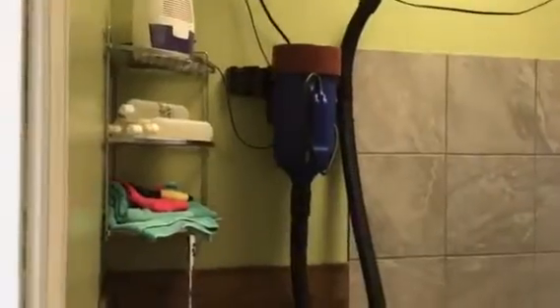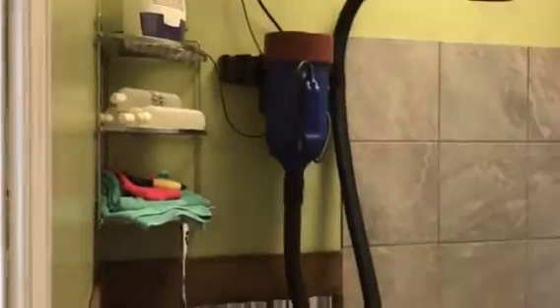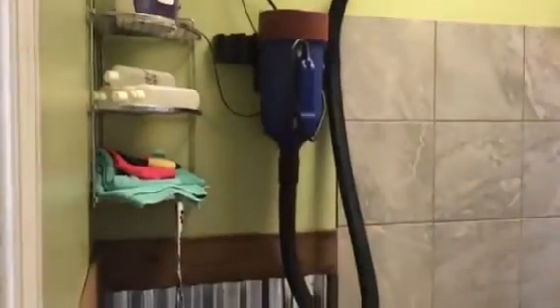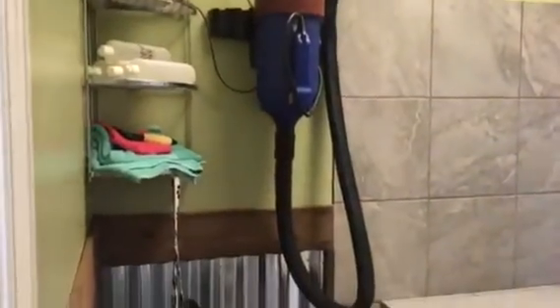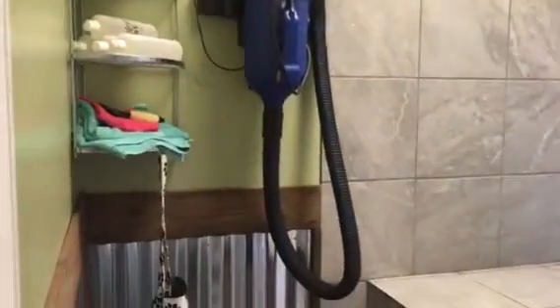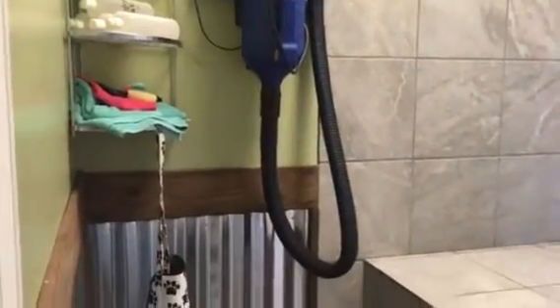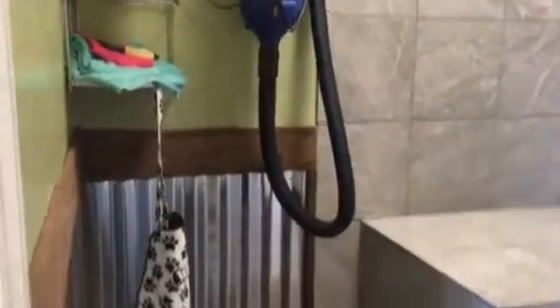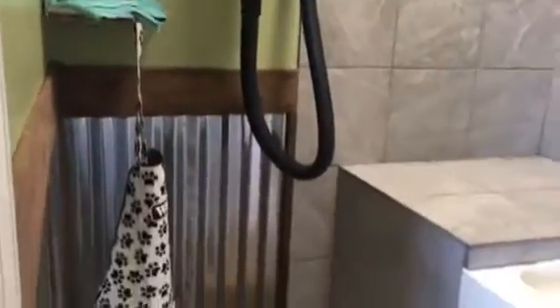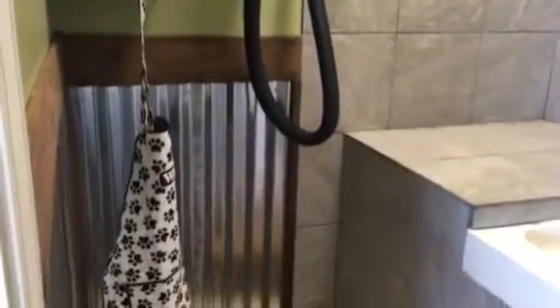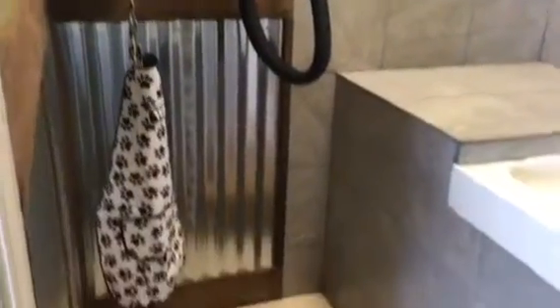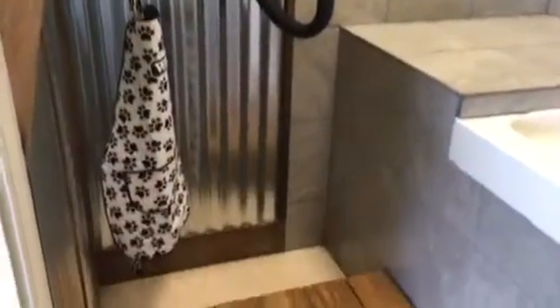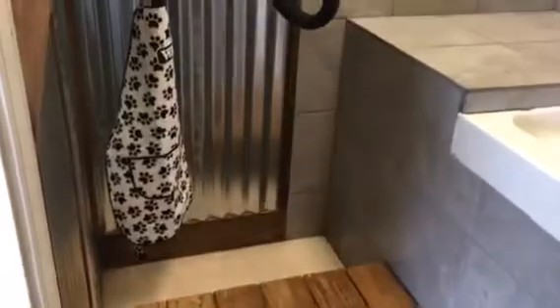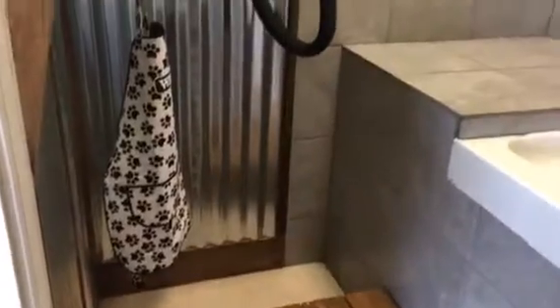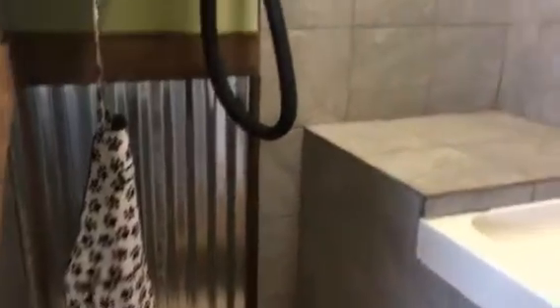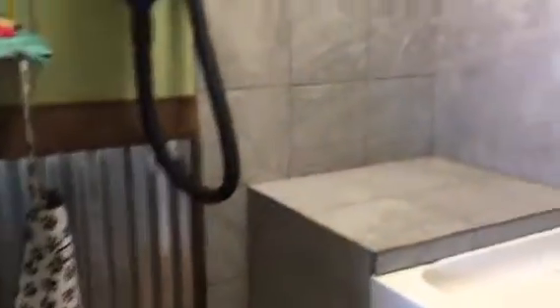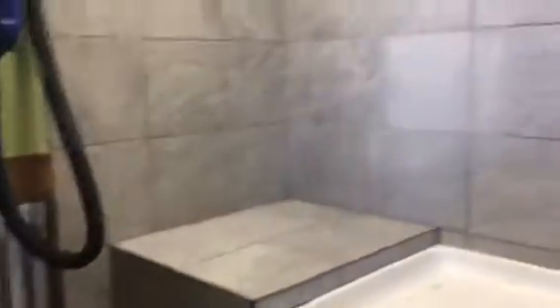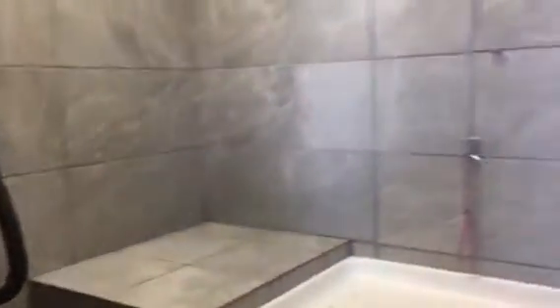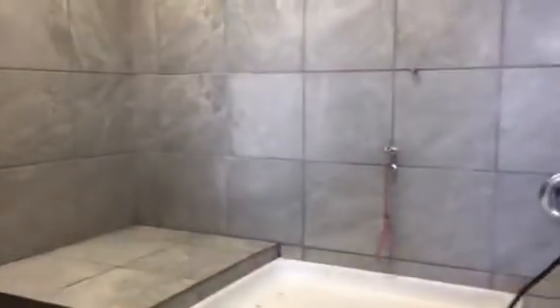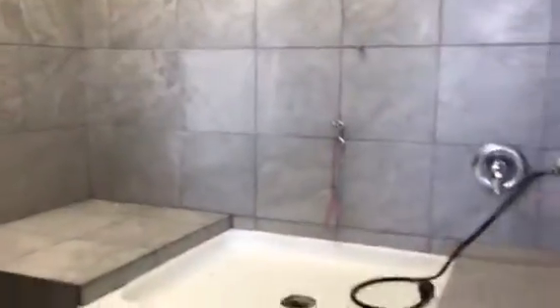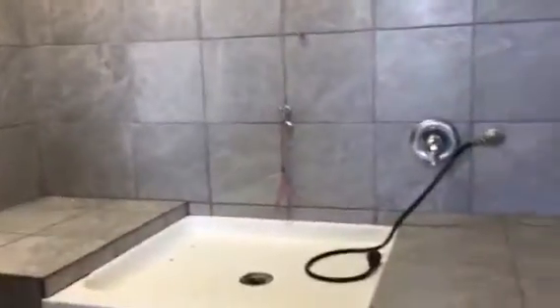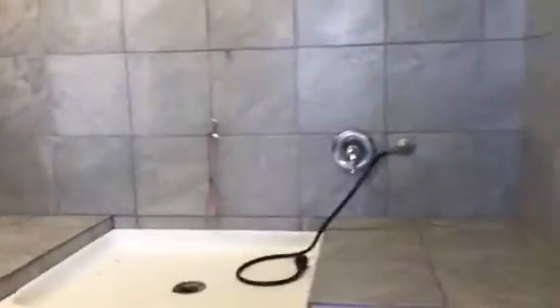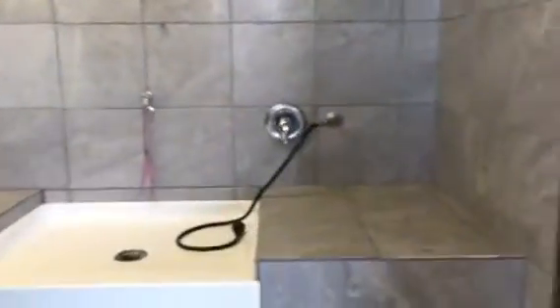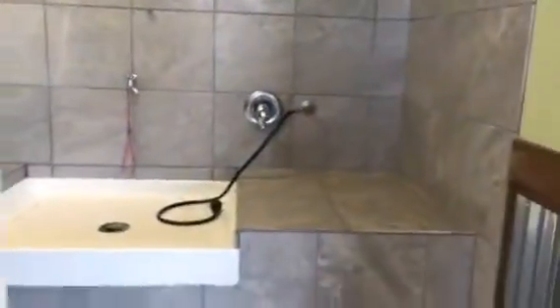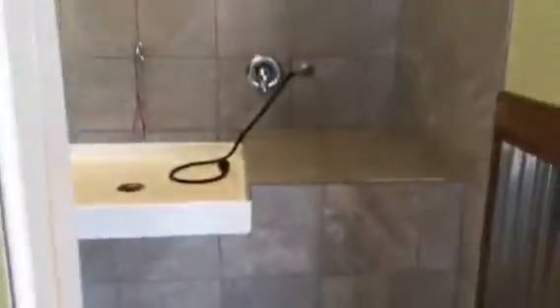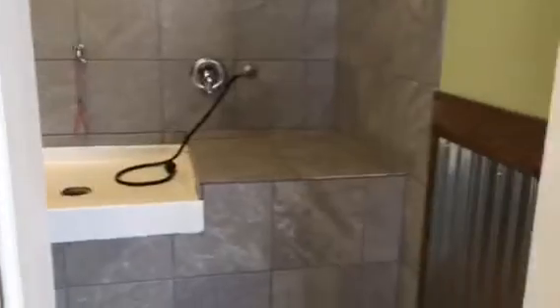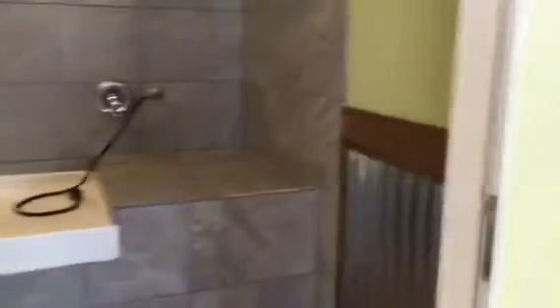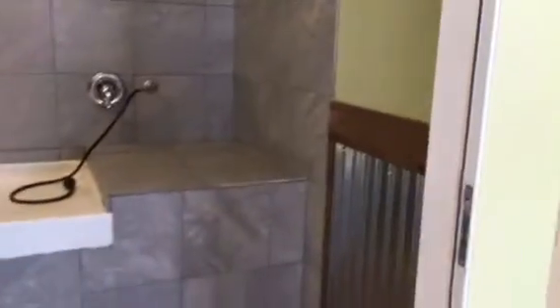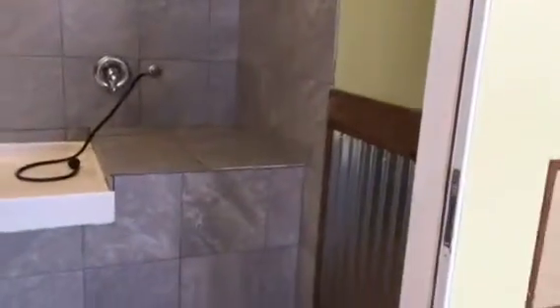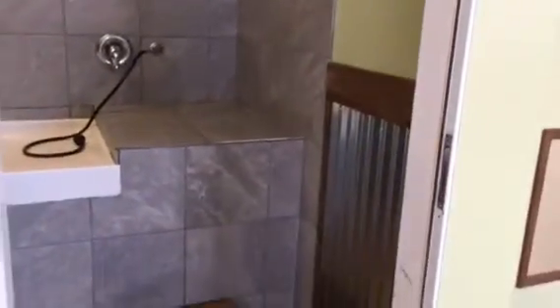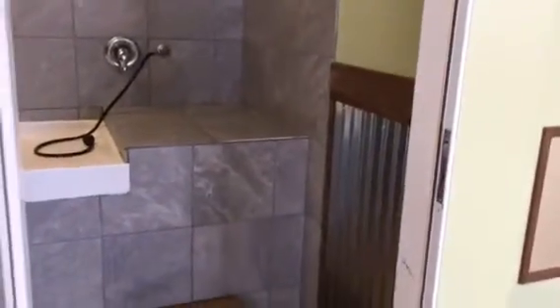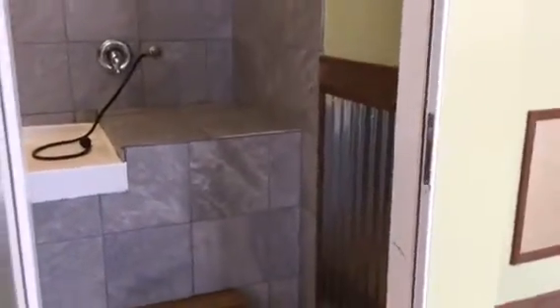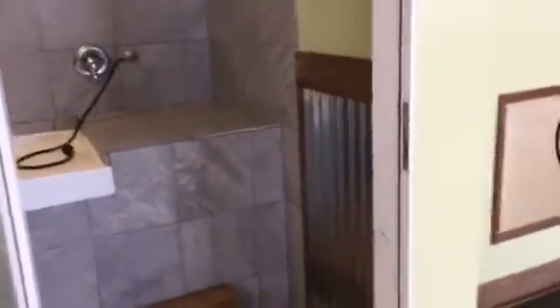We have dryers, shampoos, towels, aprons — everything is included. You come in, you wash your pet, and there's no time limit, so you can blow-dry your dog all the way if you choose to.